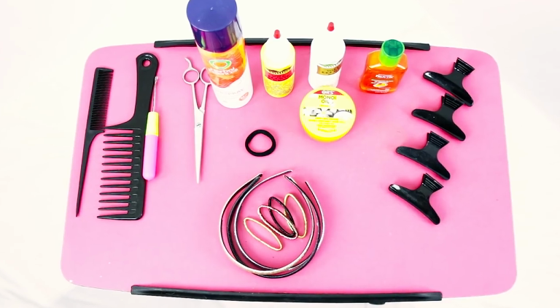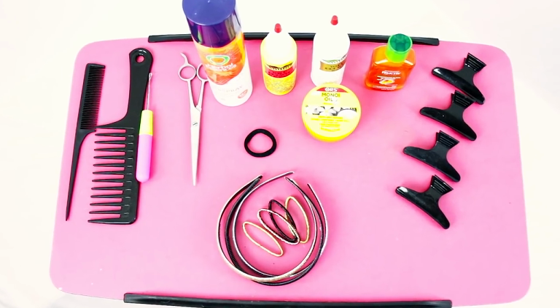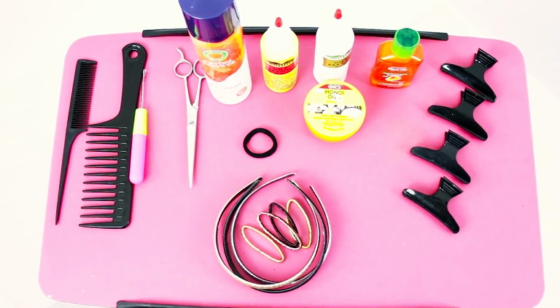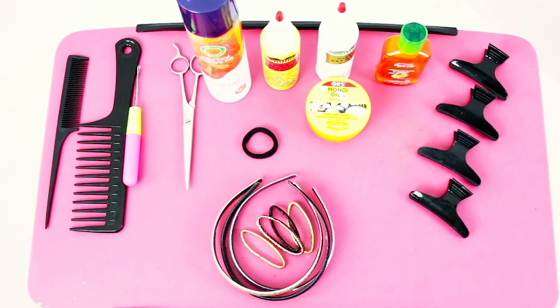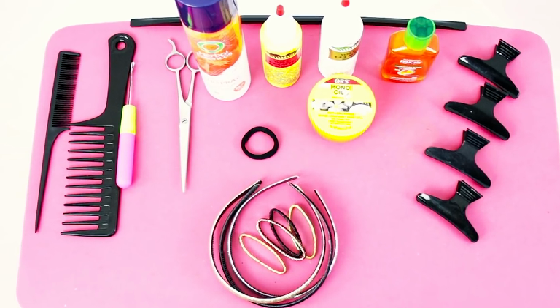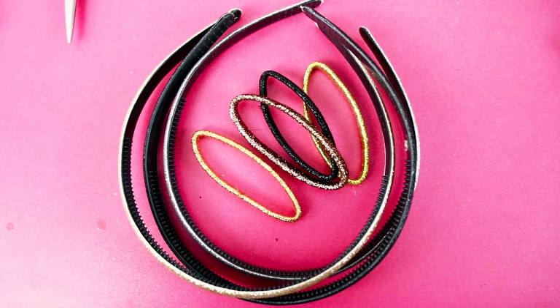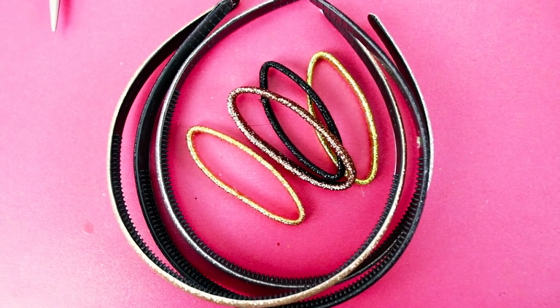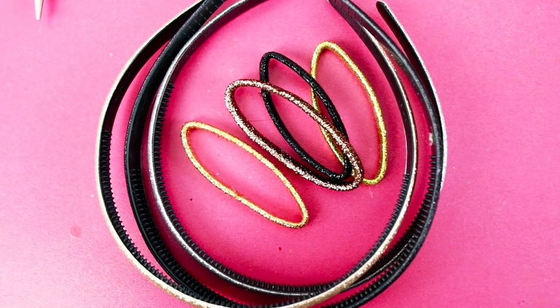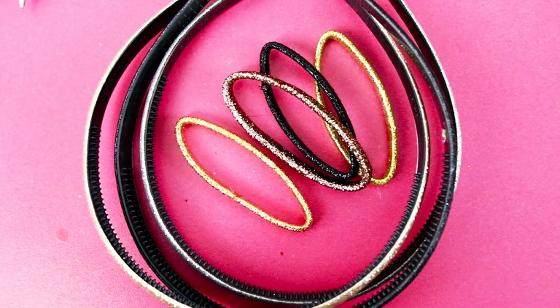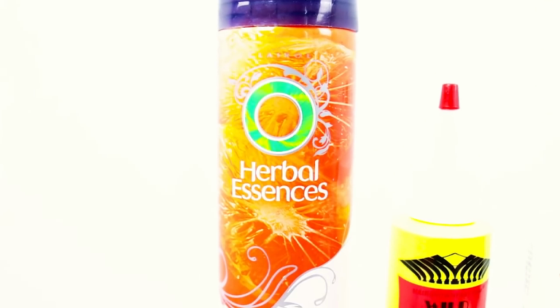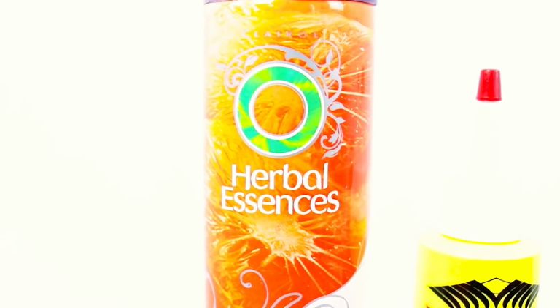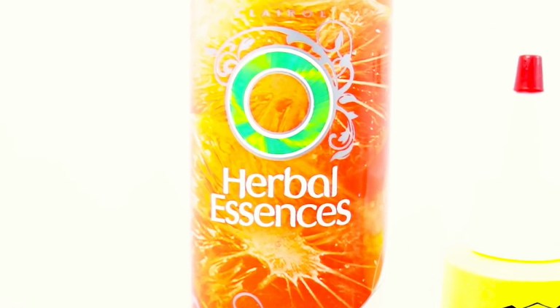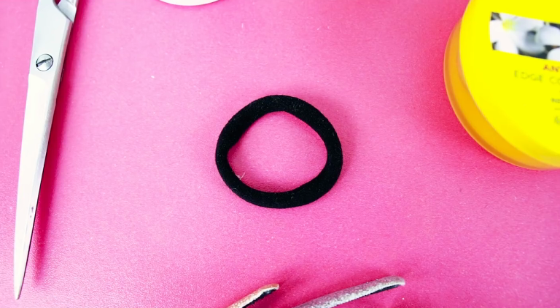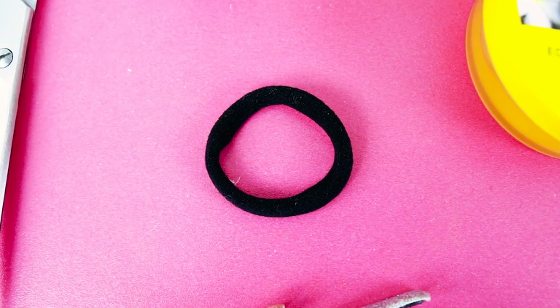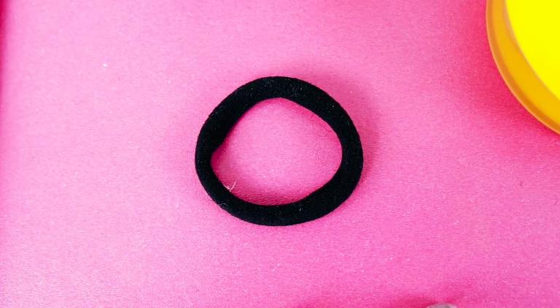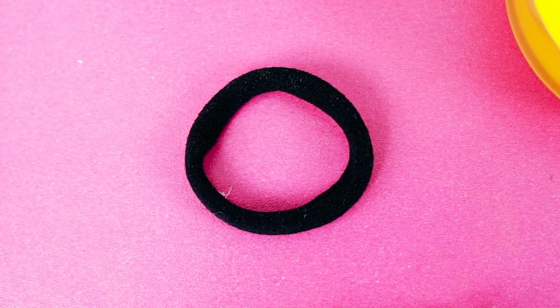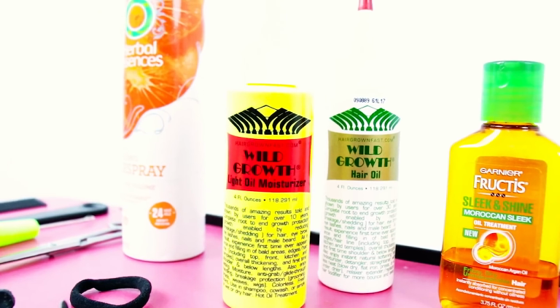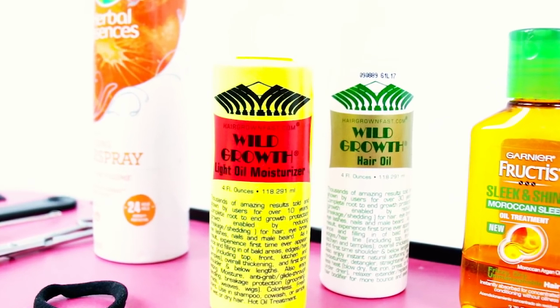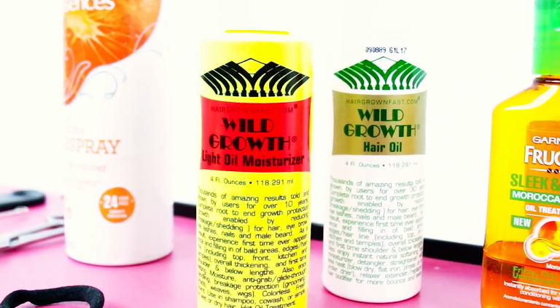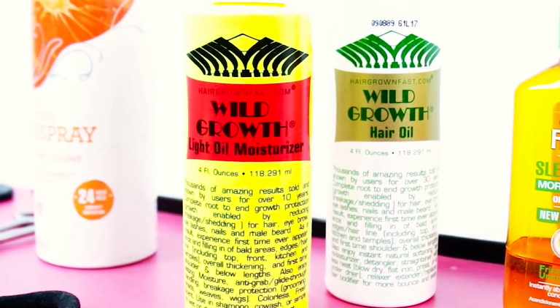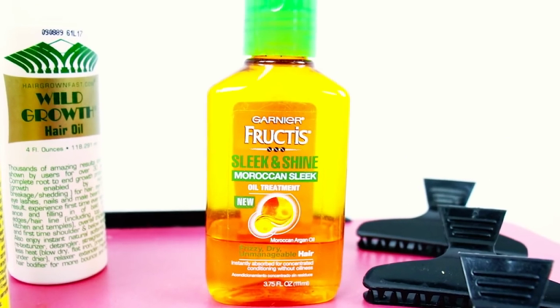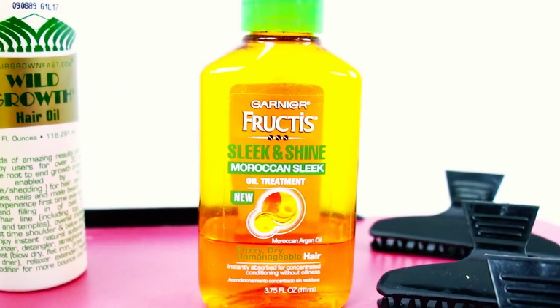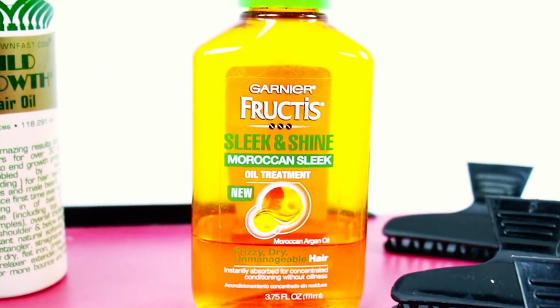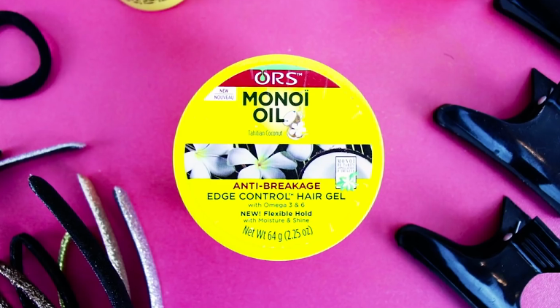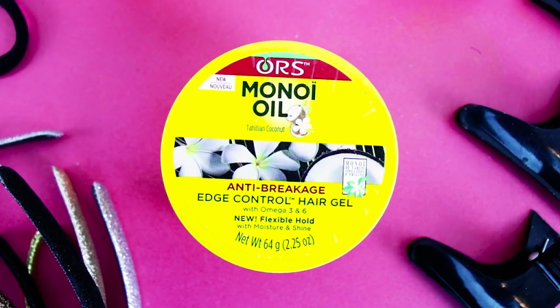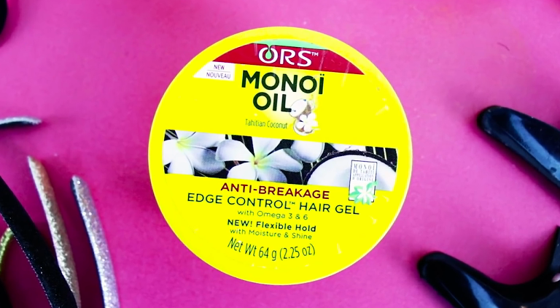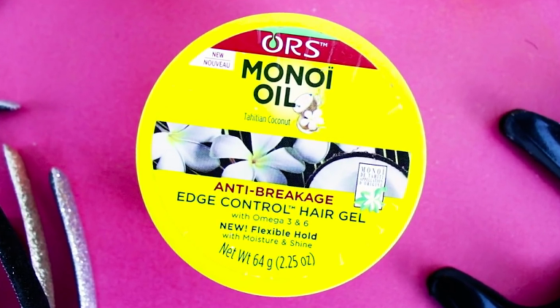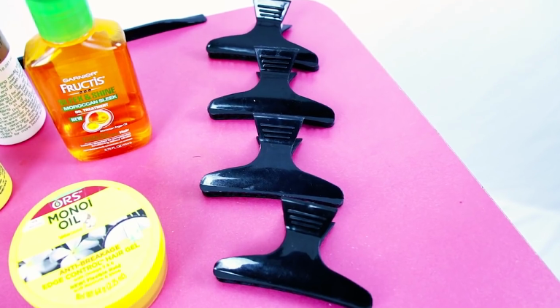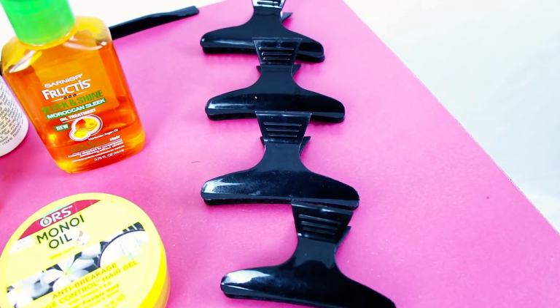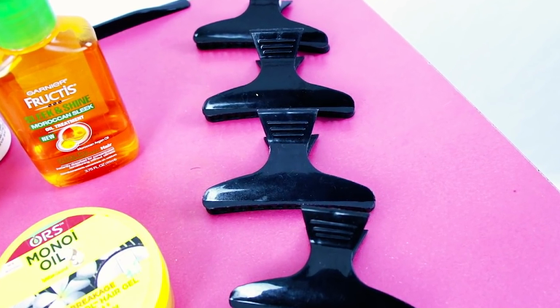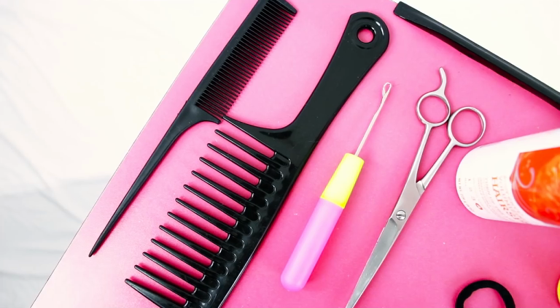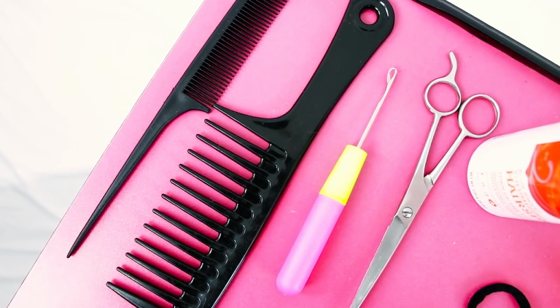You actually don't need a lot of products — some of these are actually optional. Go ahead and screenshot the products that you see here, so that you can refer back to them when you're getting ready to do your hair.